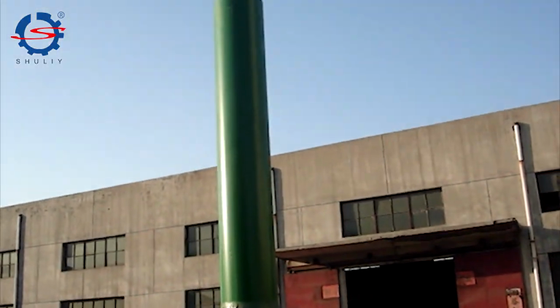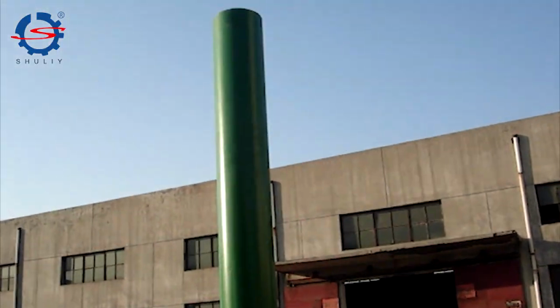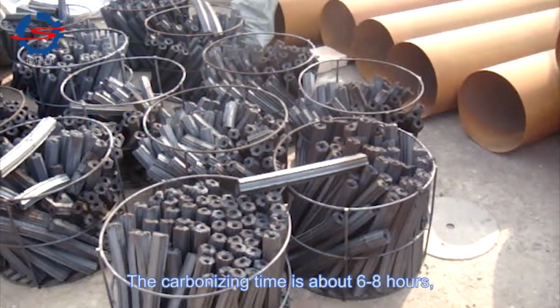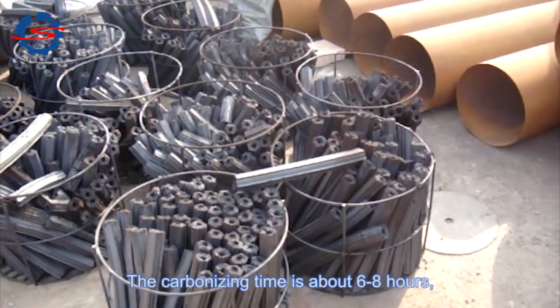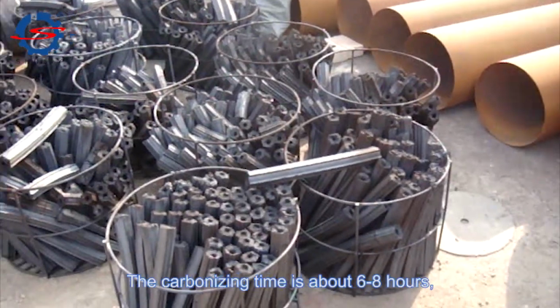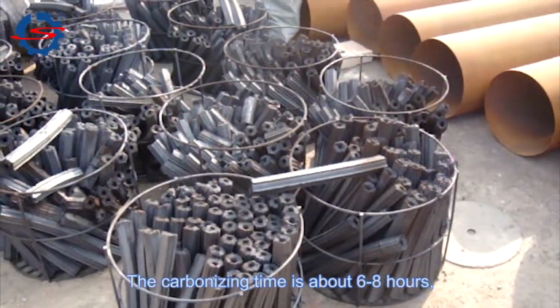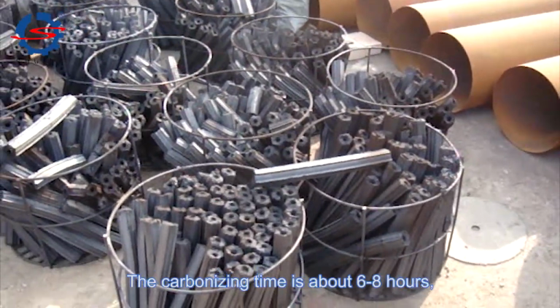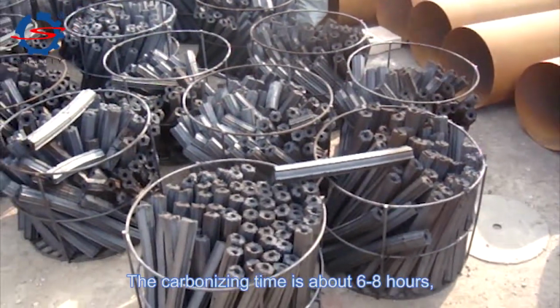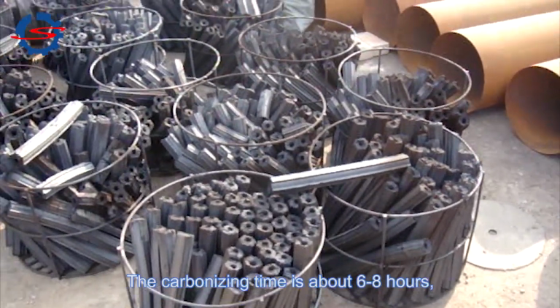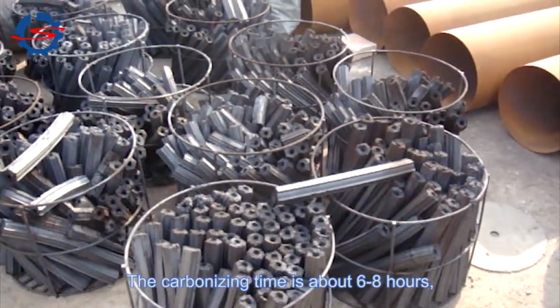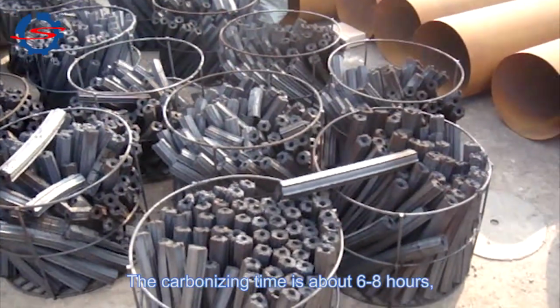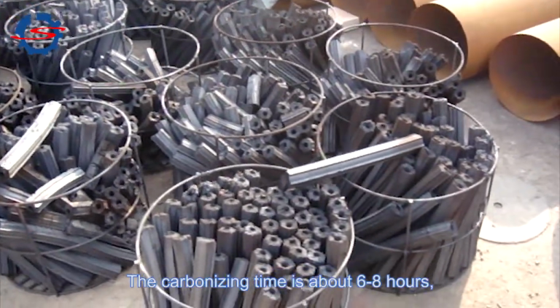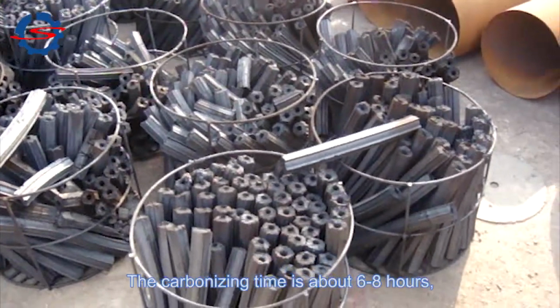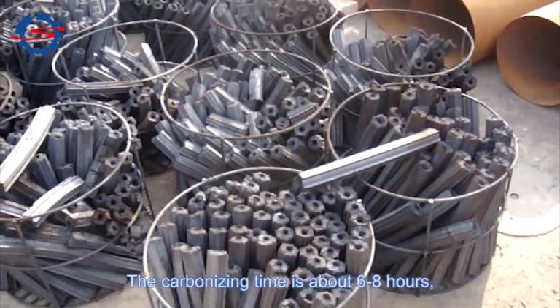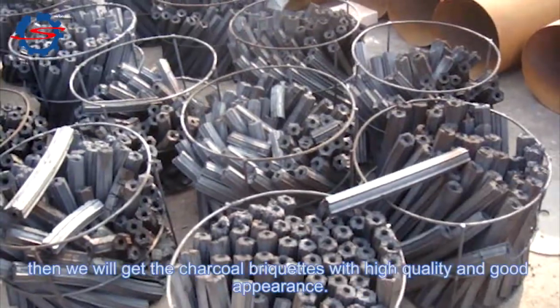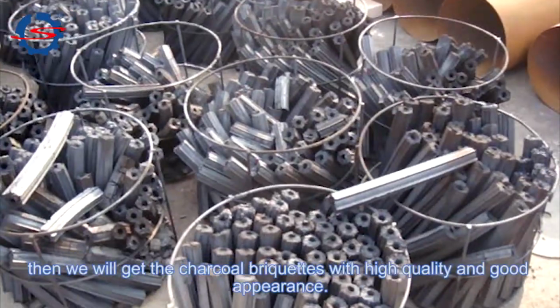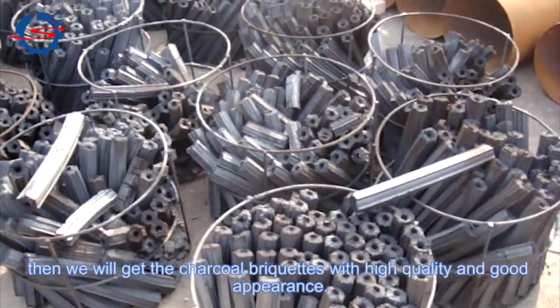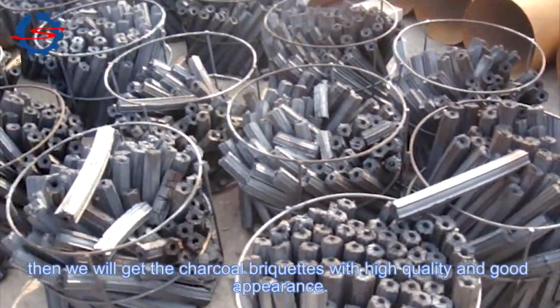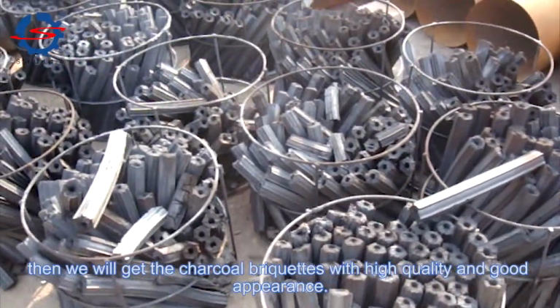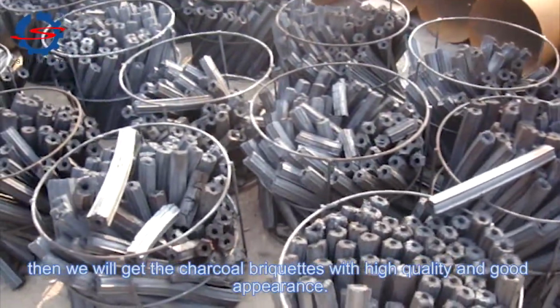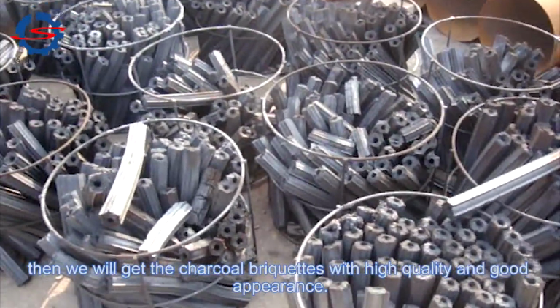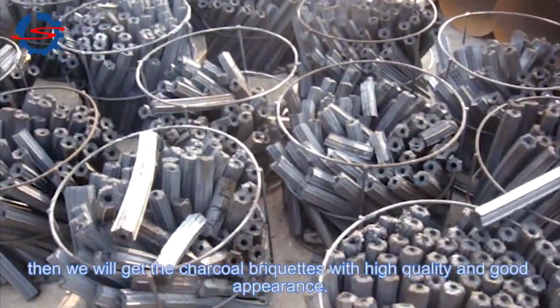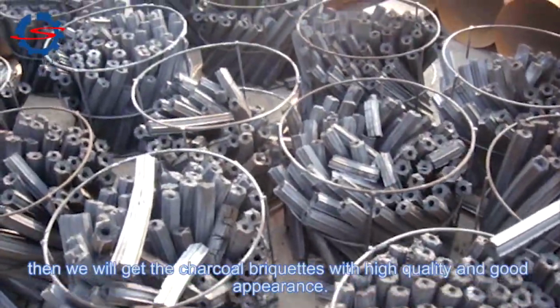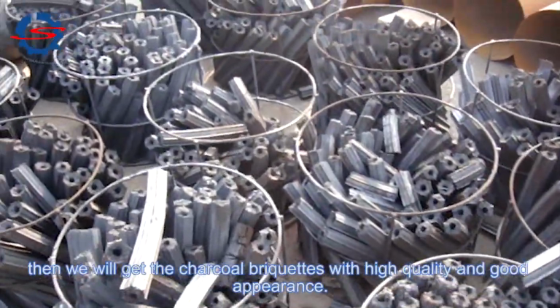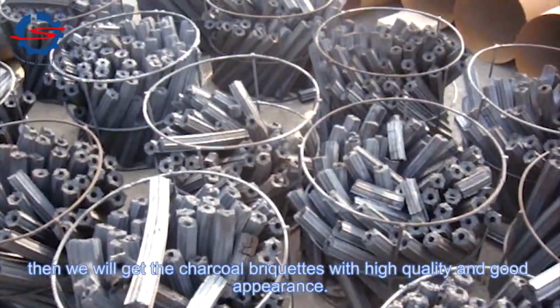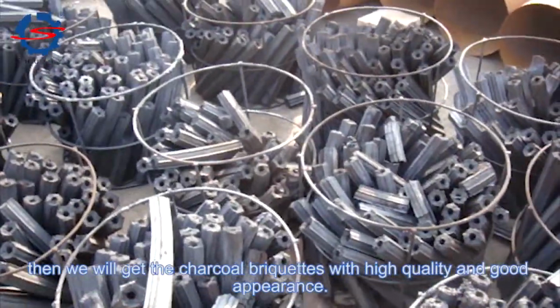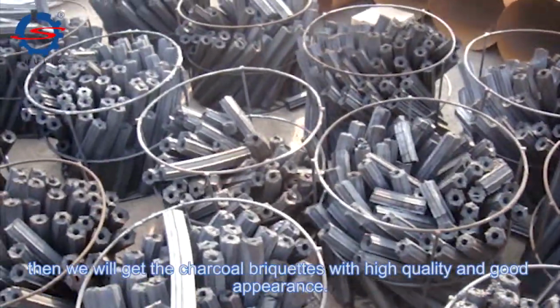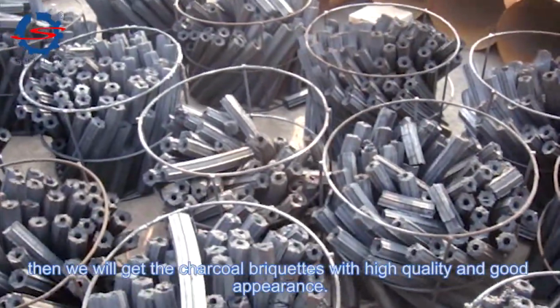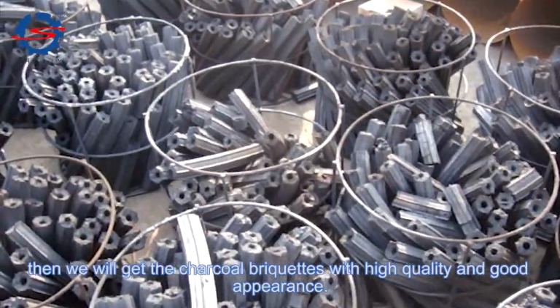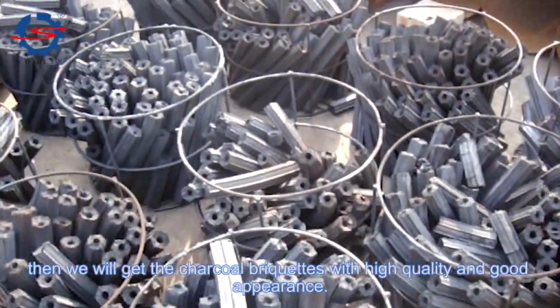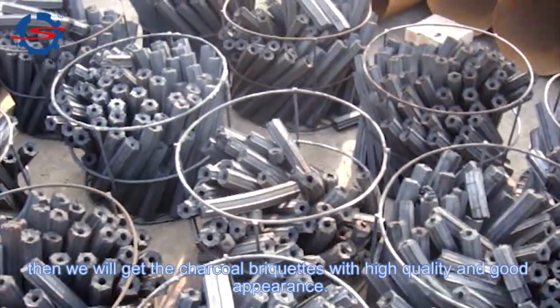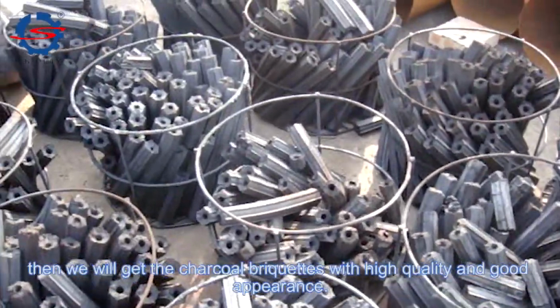The carbonizing time is about 6 to 8 hours, then we will get the charcoal briquettes with high quality and good appearance.